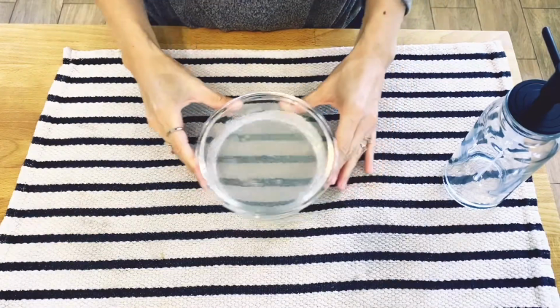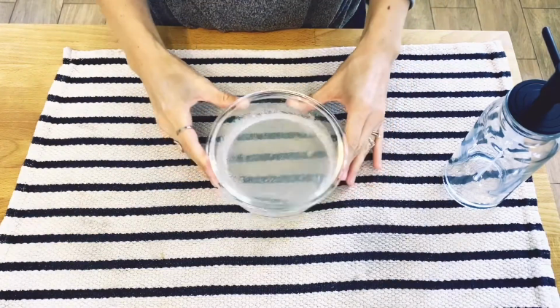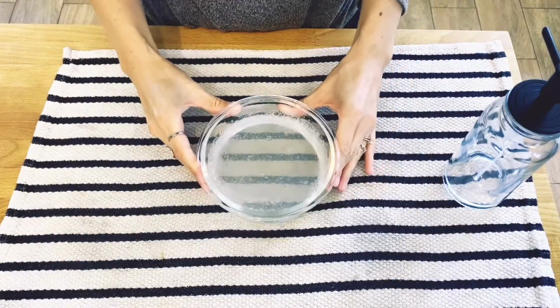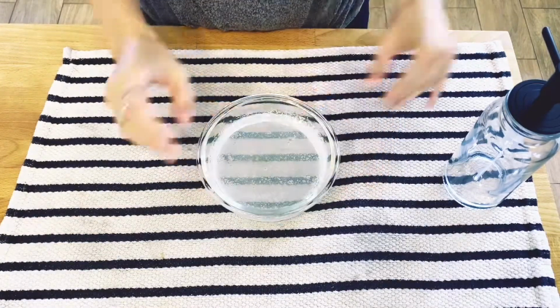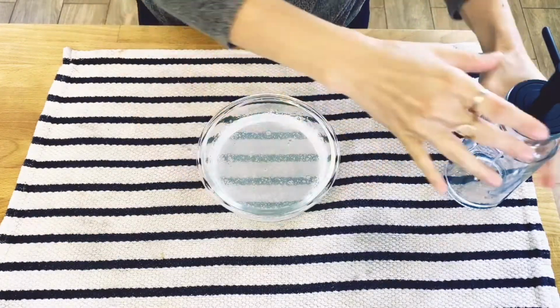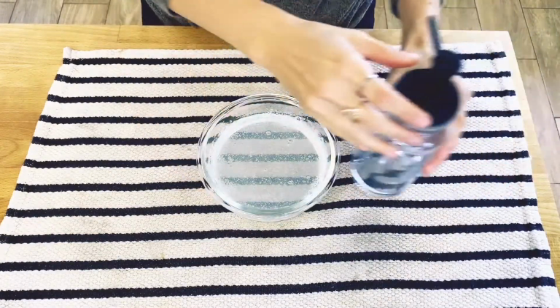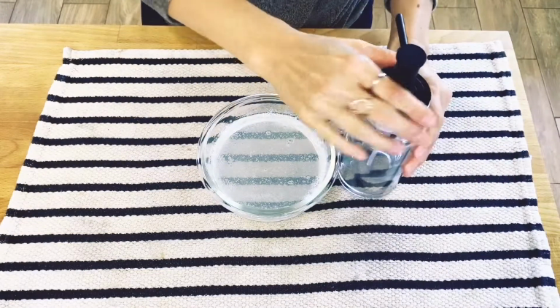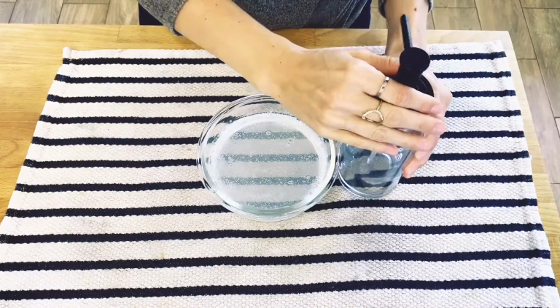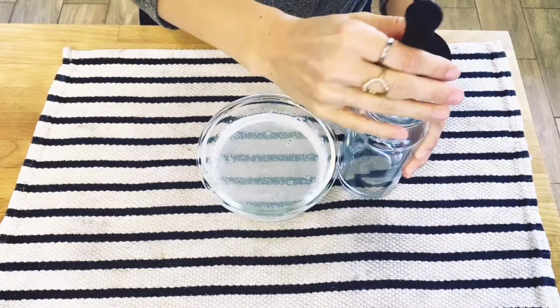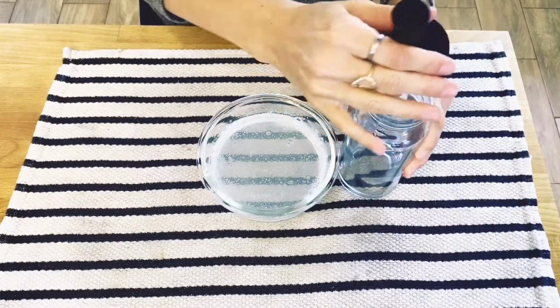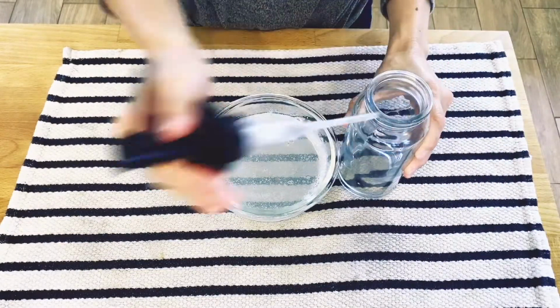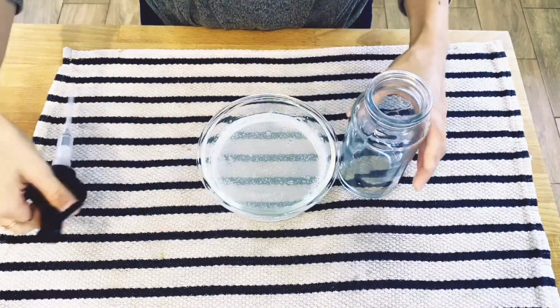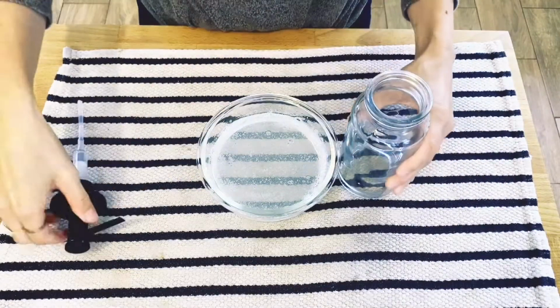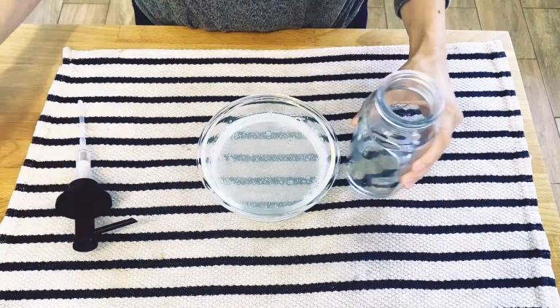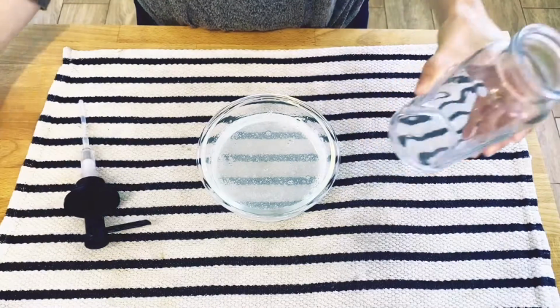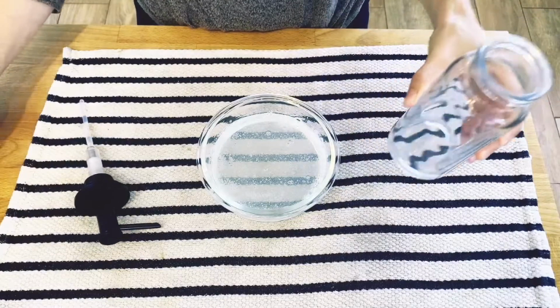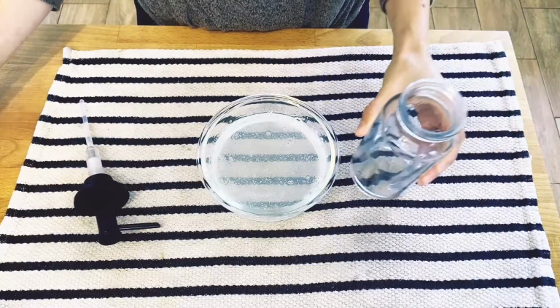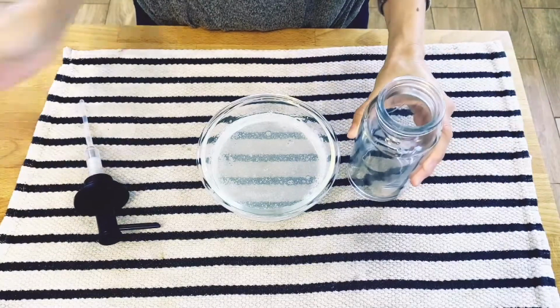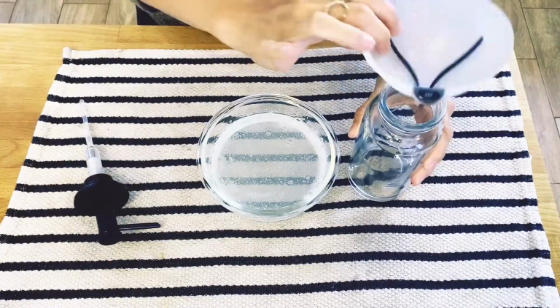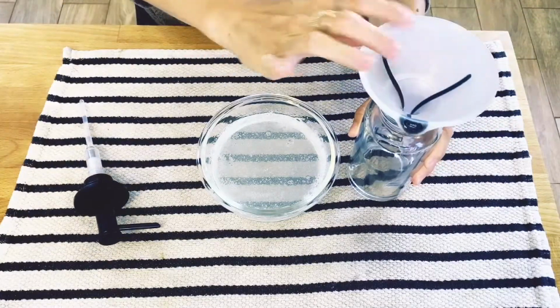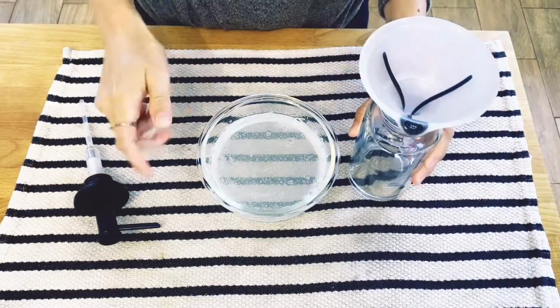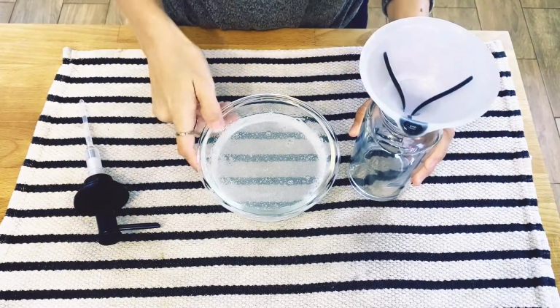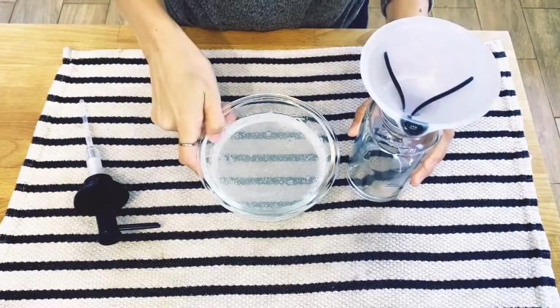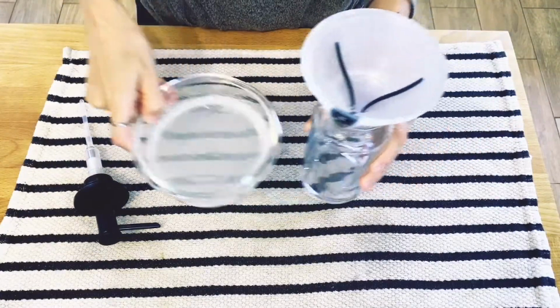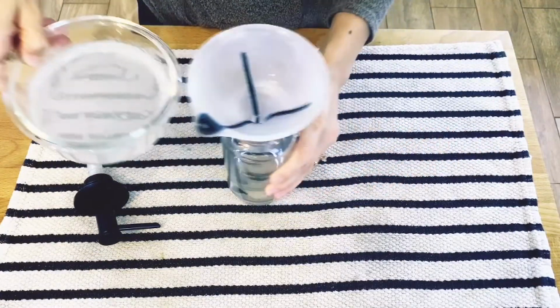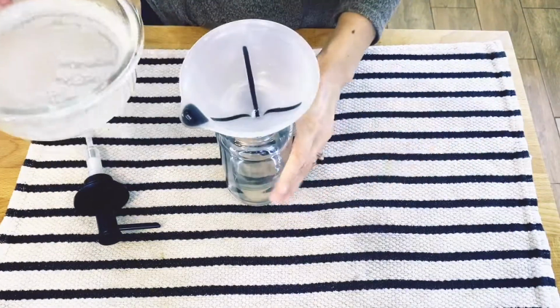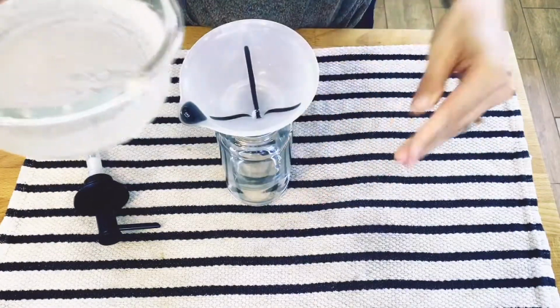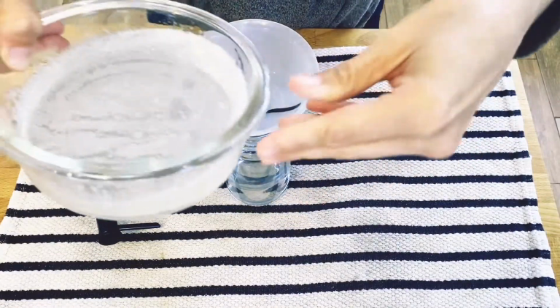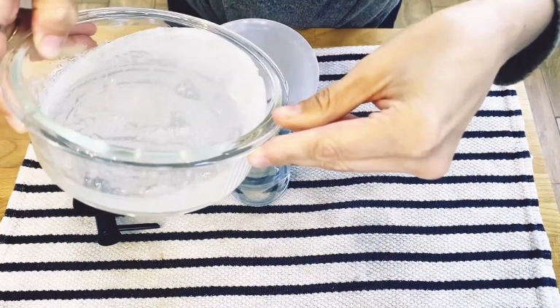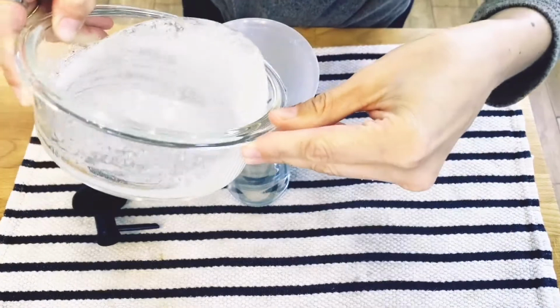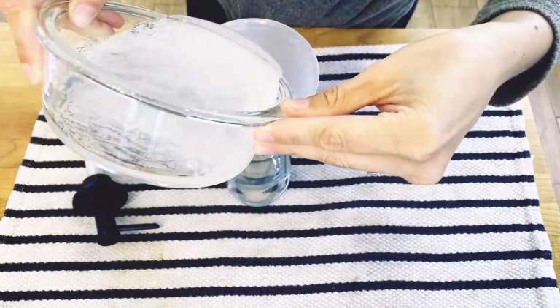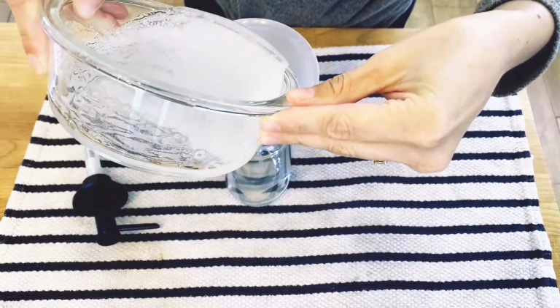So there's my mixture. This is my dish dispenser — I'm going to put the funnel here and then pour this in.